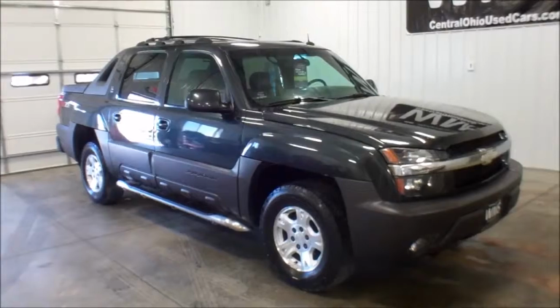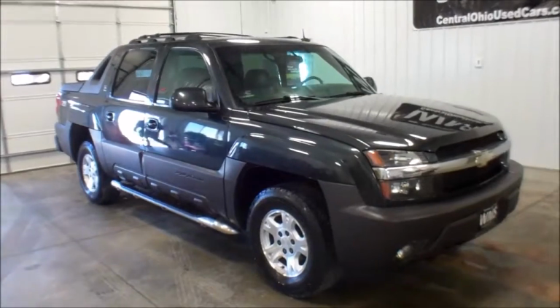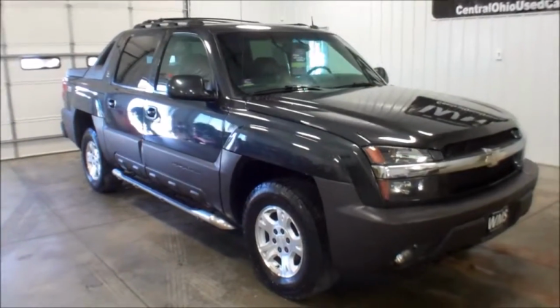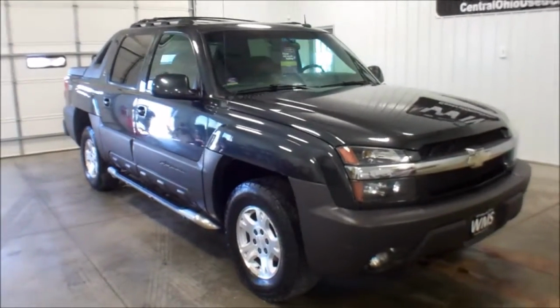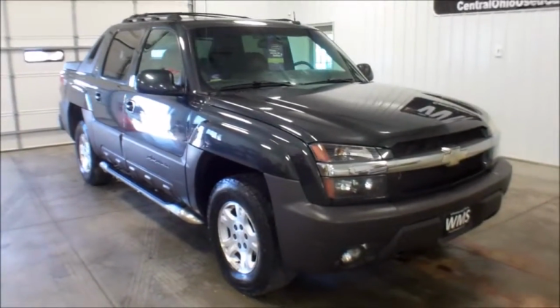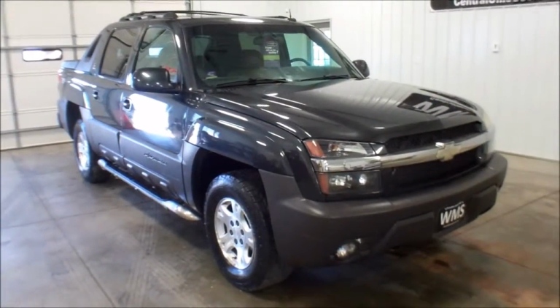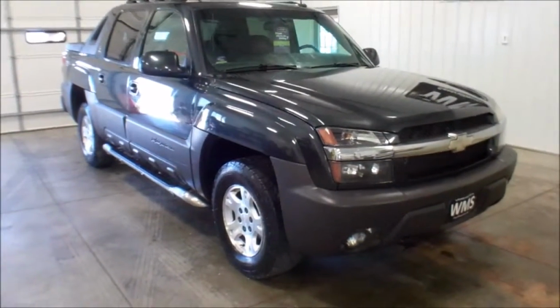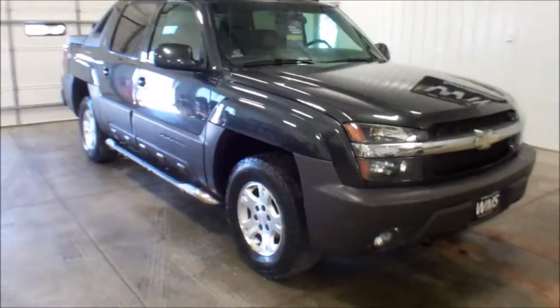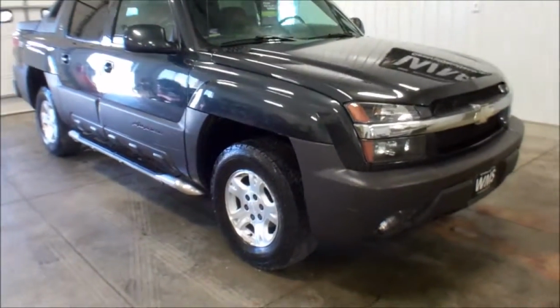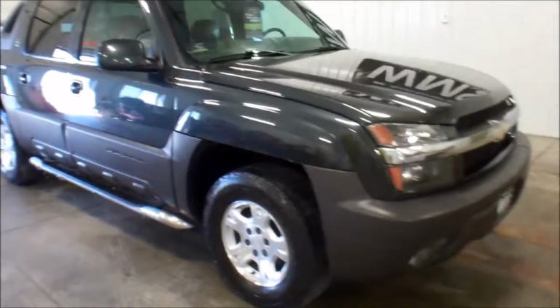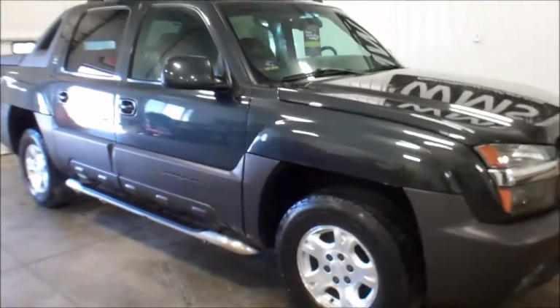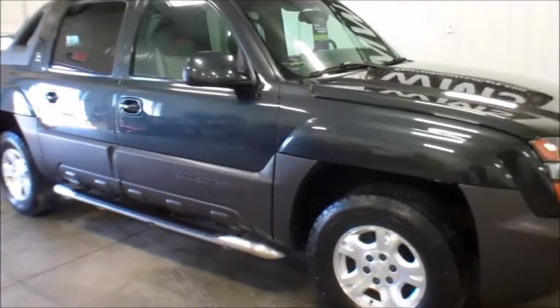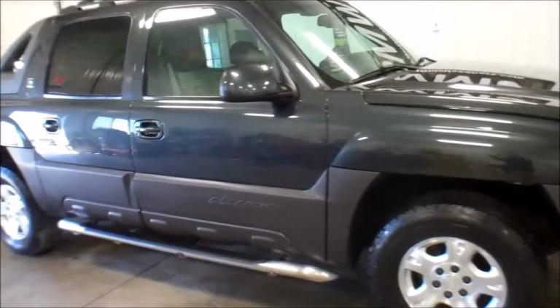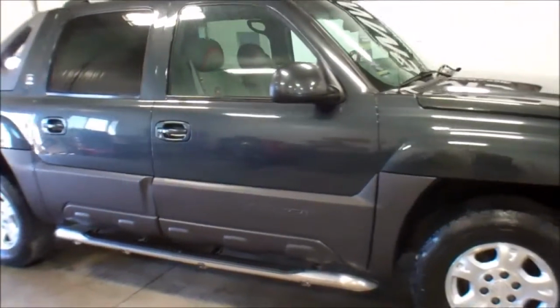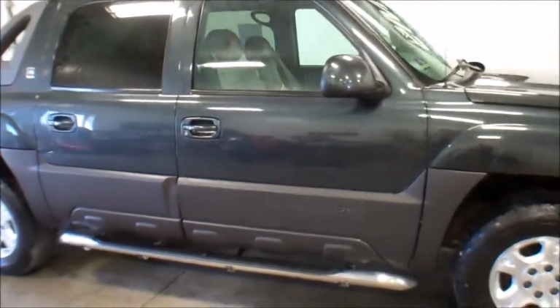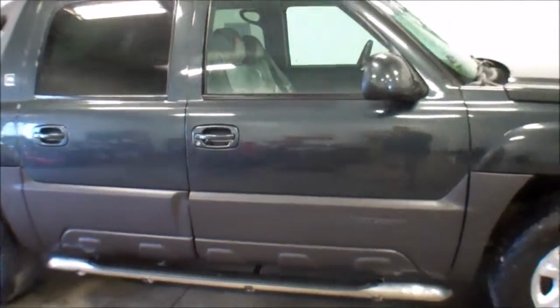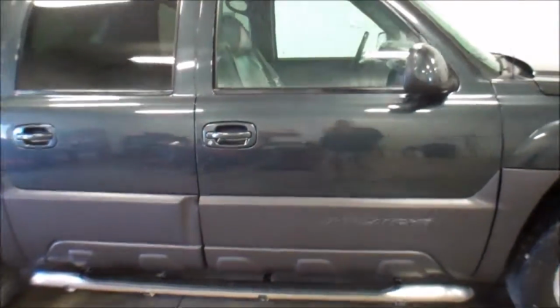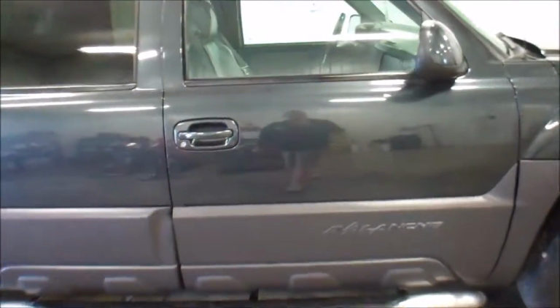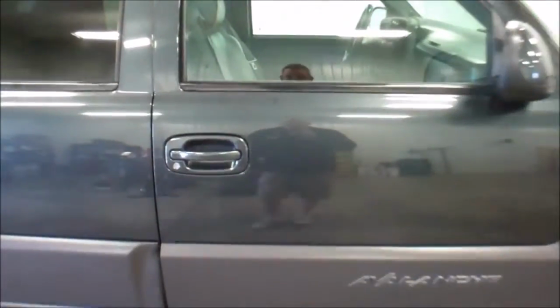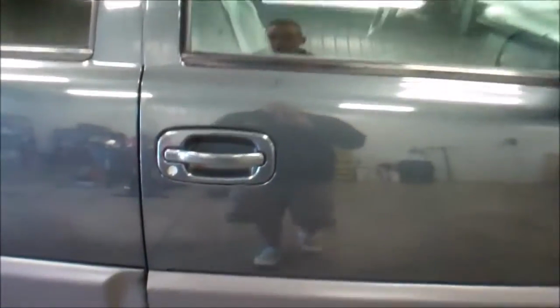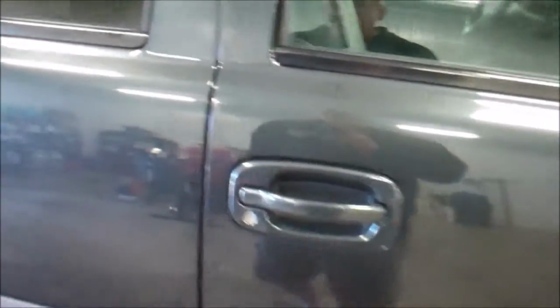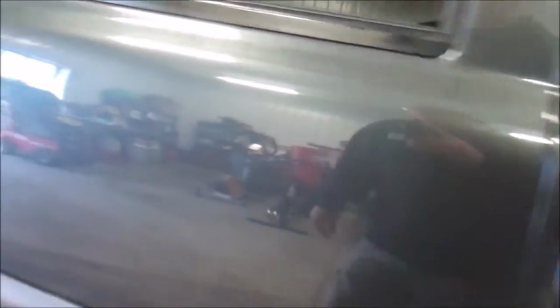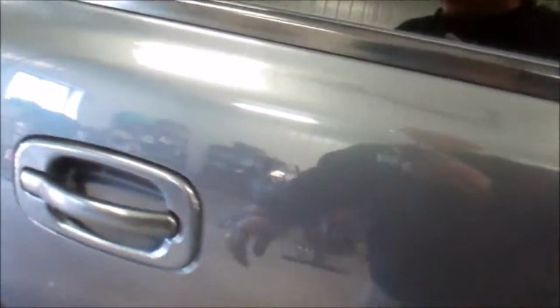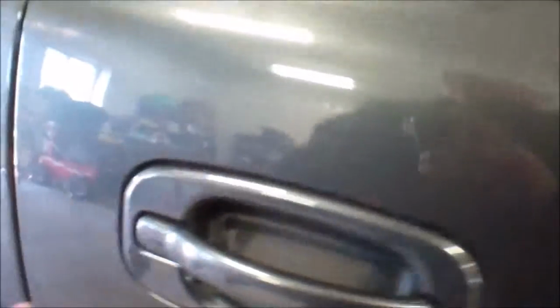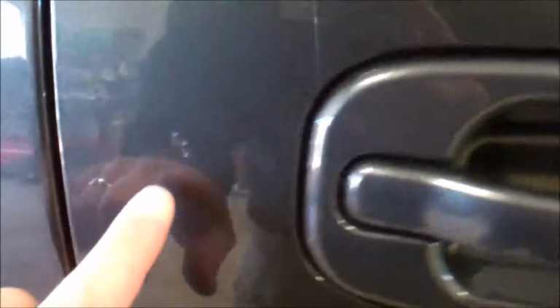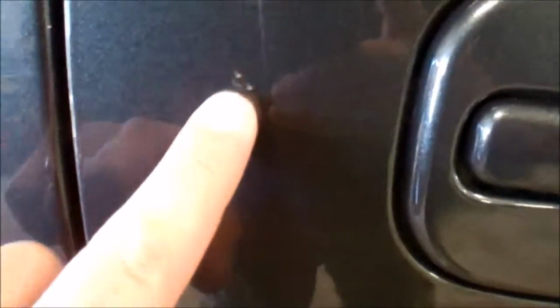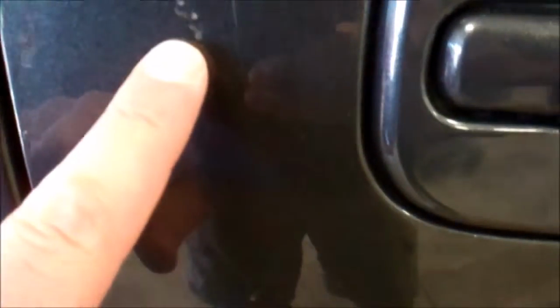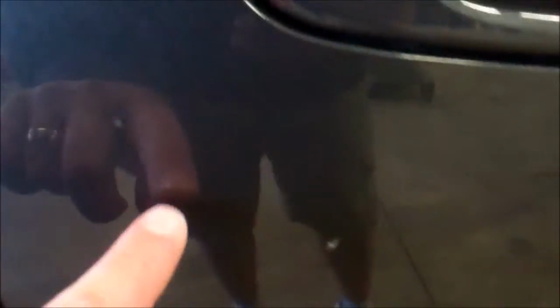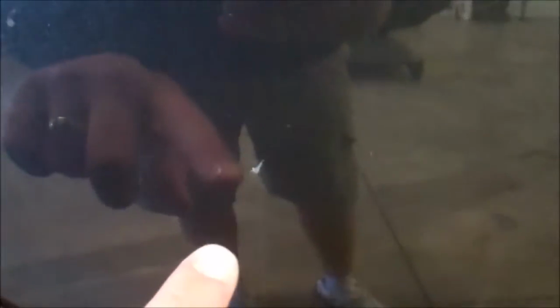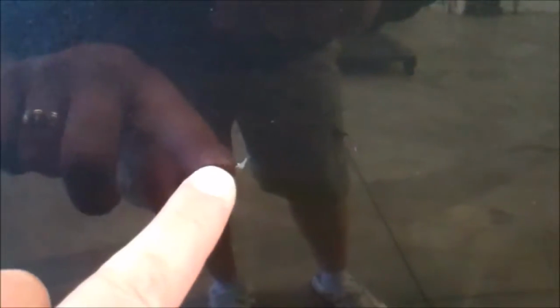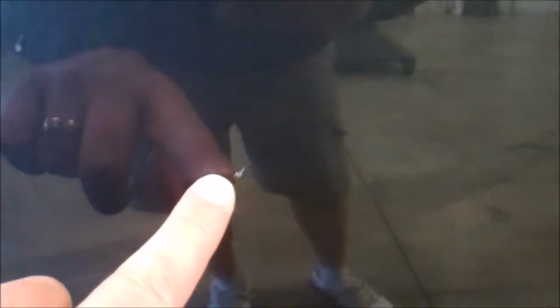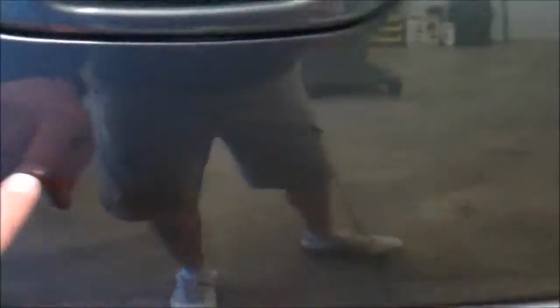Right now I'm going to show you a 2003 Chevy Avalanche — it's a 1500 half ton pickup. Very clean all the way around. There's a couple little nicks right here; I want to make sure I point those out to you.